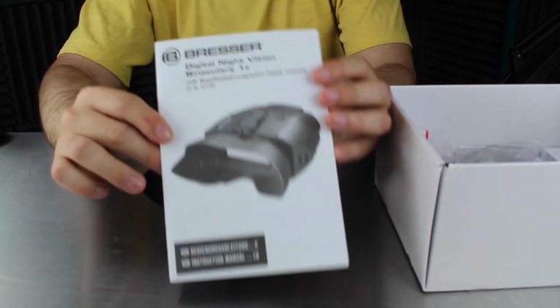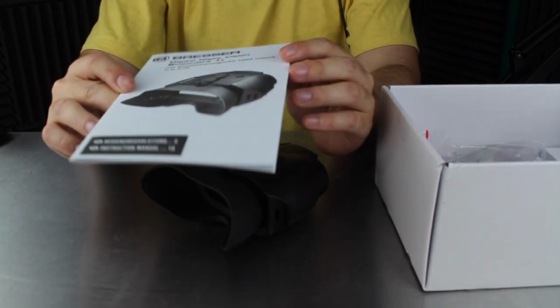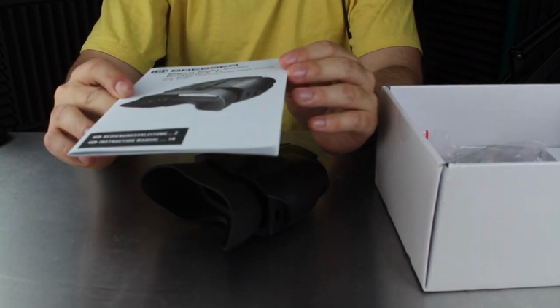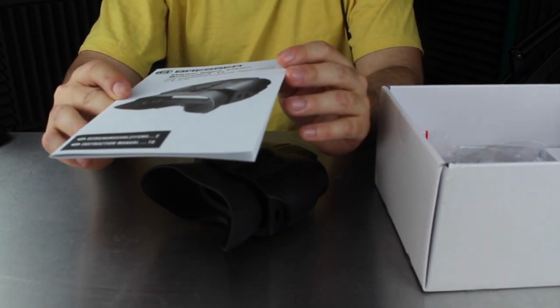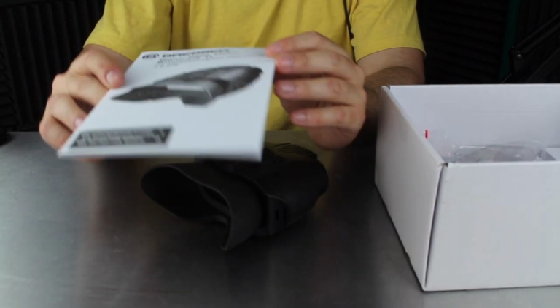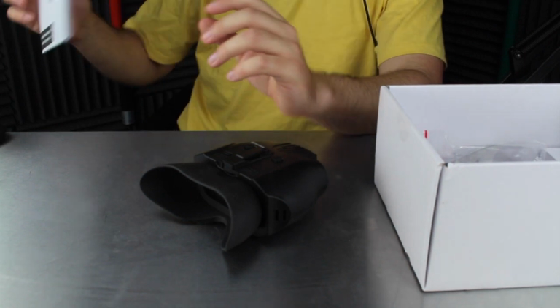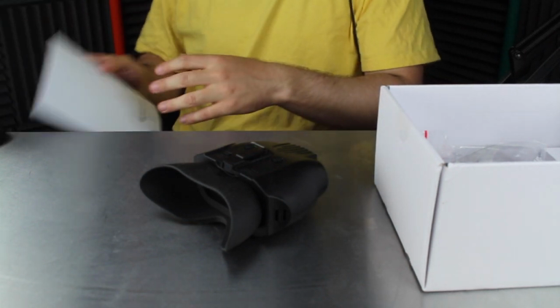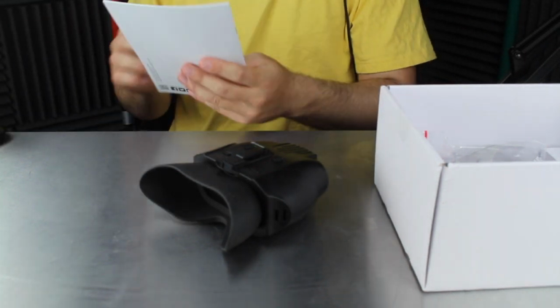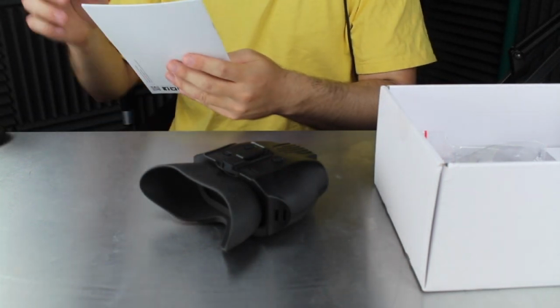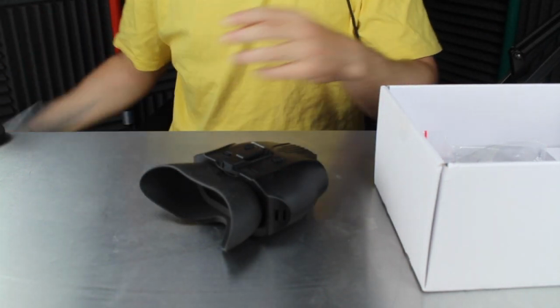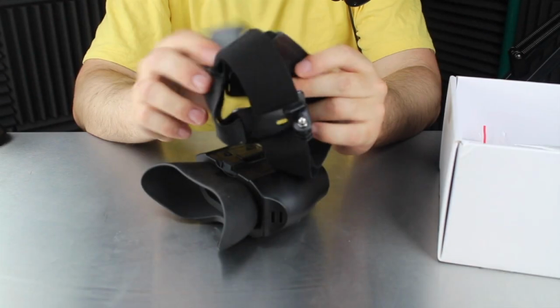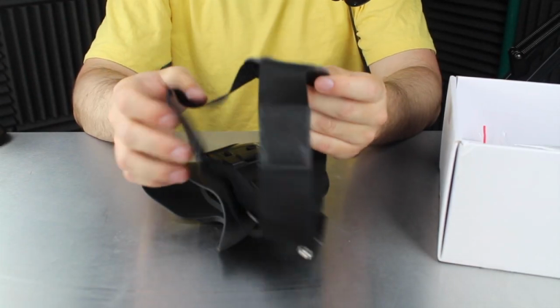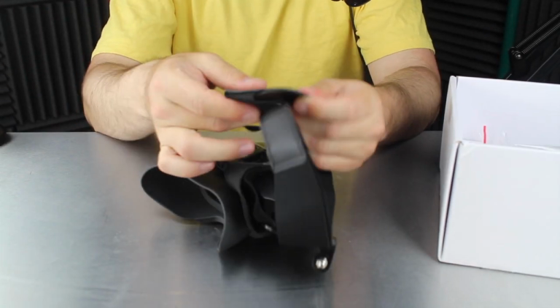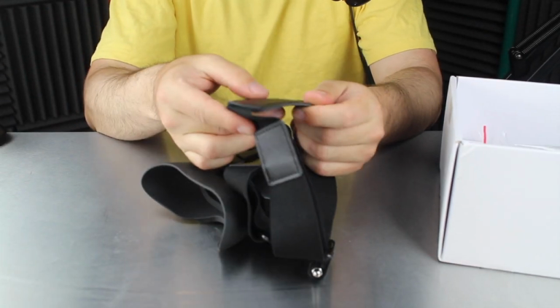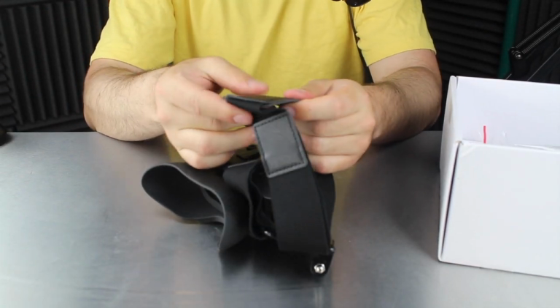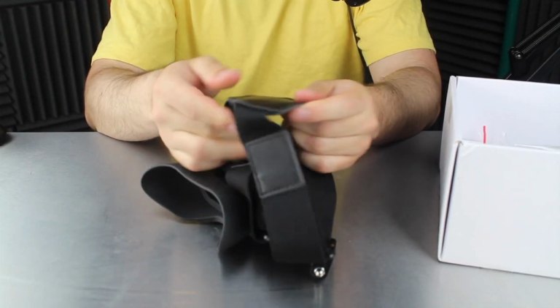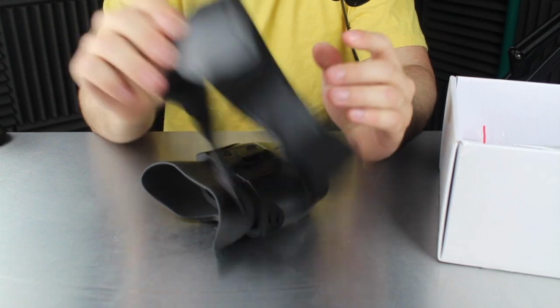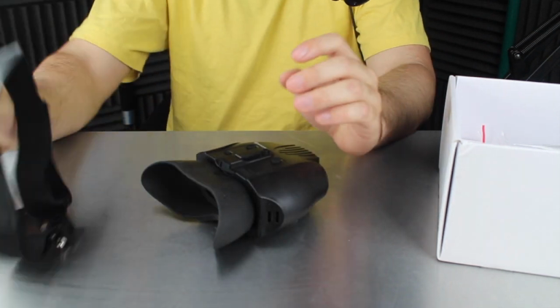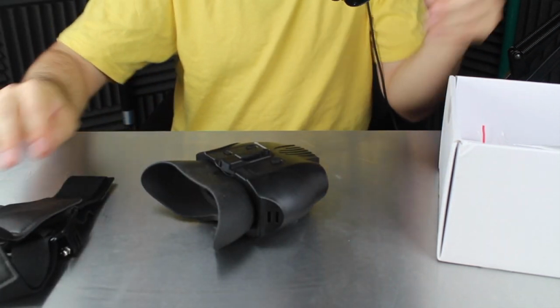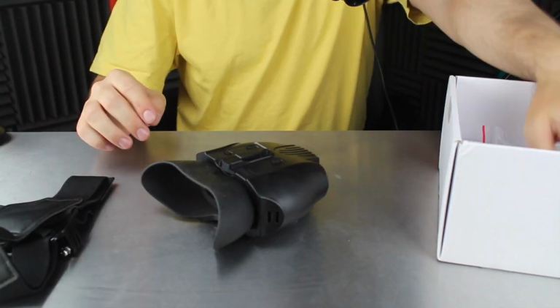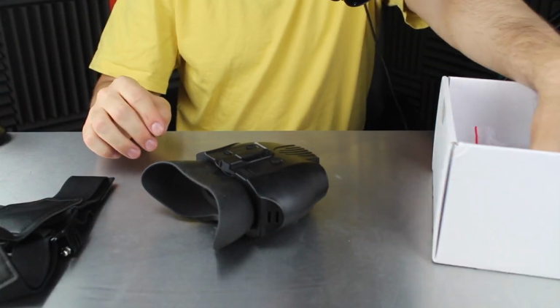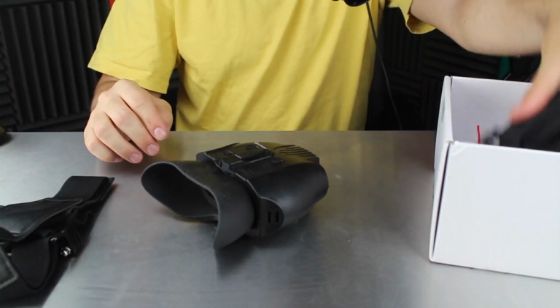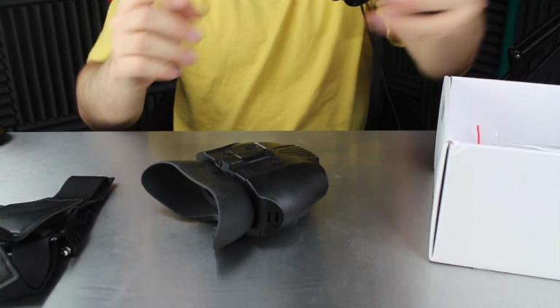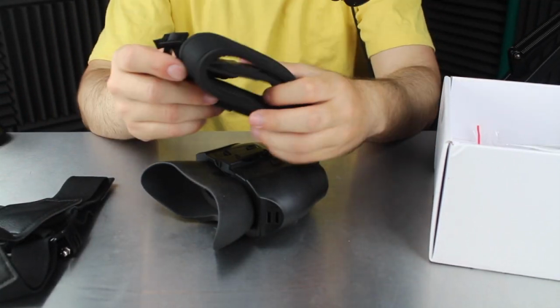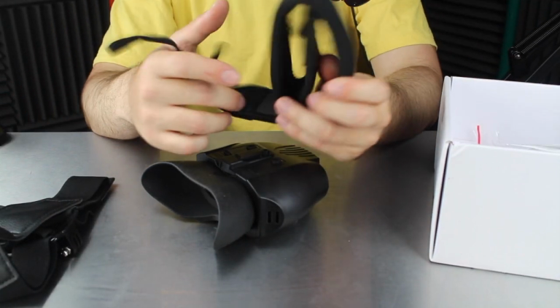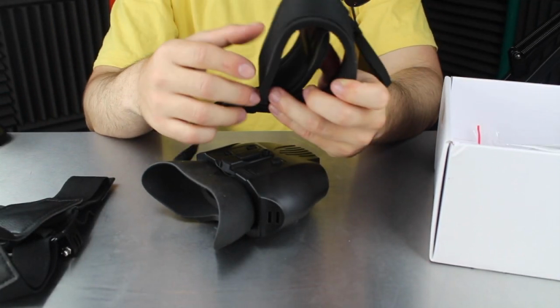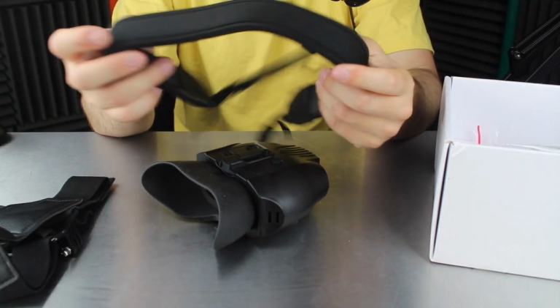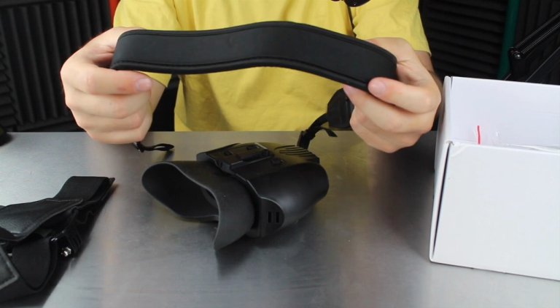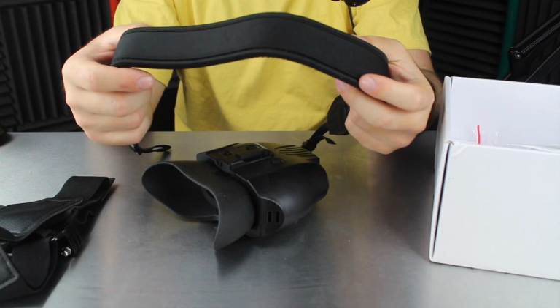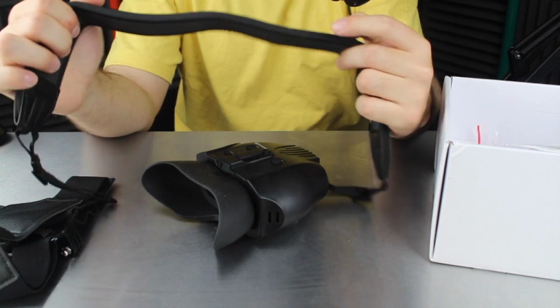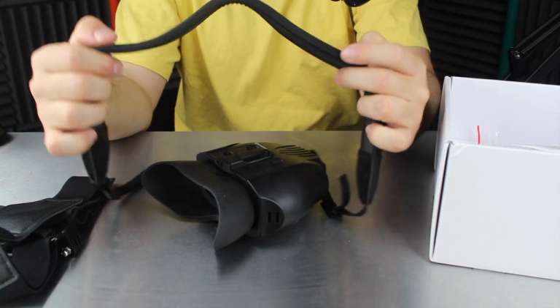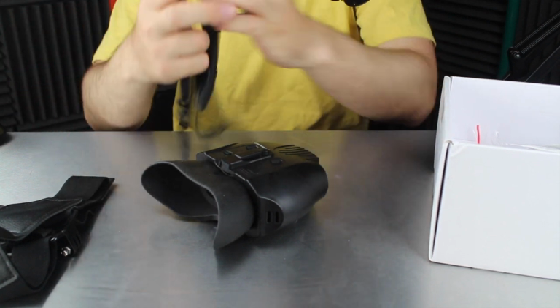So it's from a company called Bresser. I haven't heard of them before — I think it's a German company. There's a head strap — nice quality, that feels like real leather. And it comes with that, and I guess that piece goes around the back of the head.